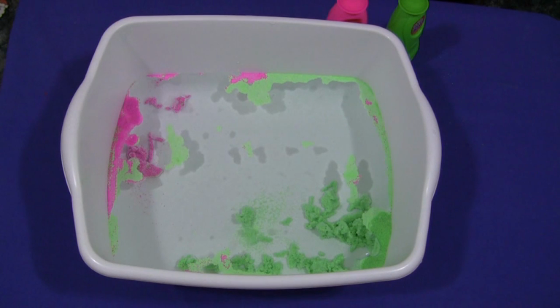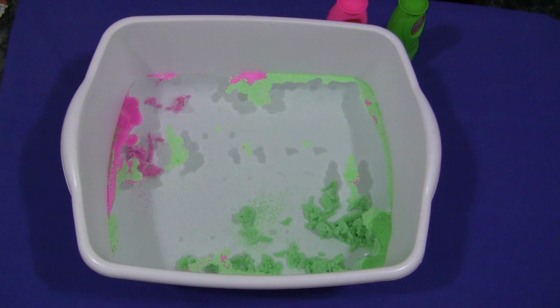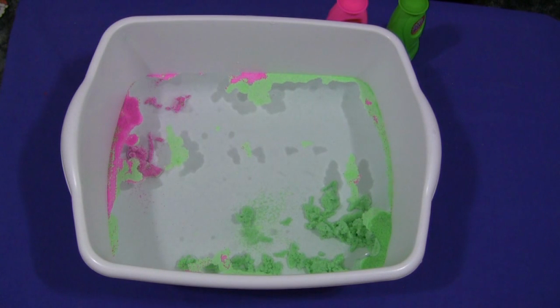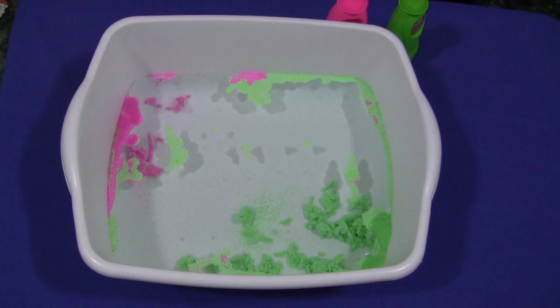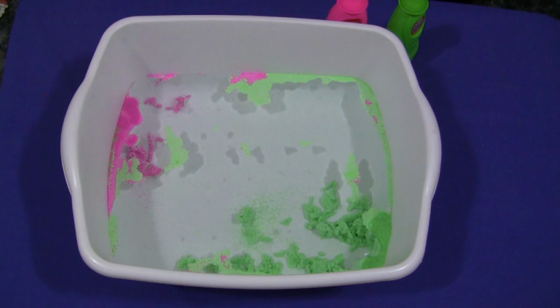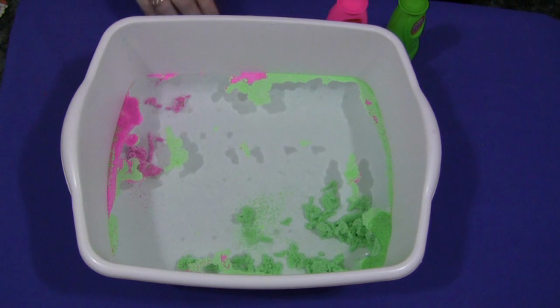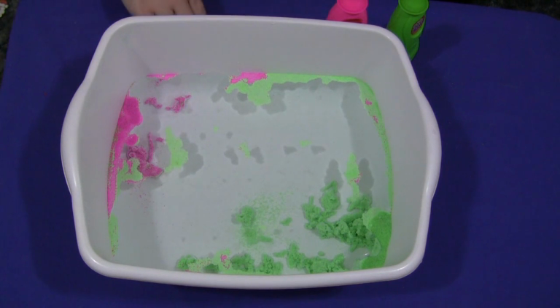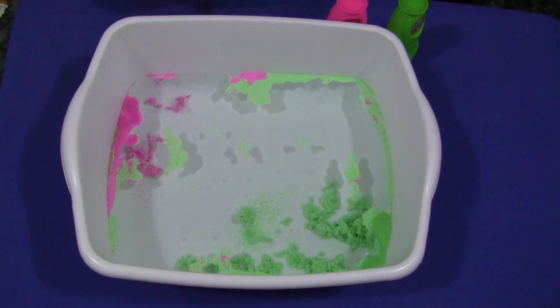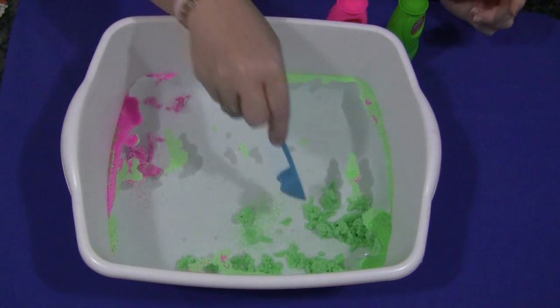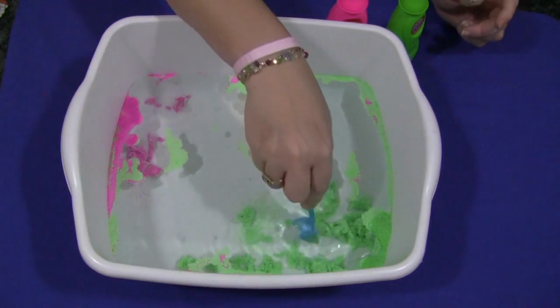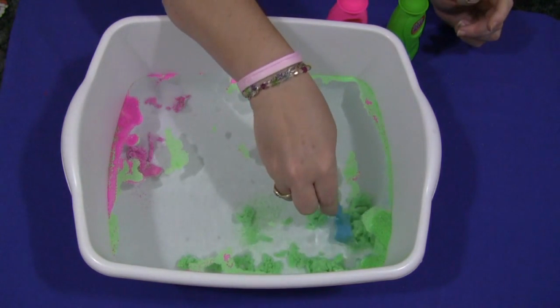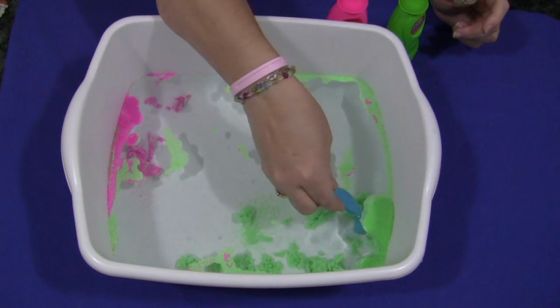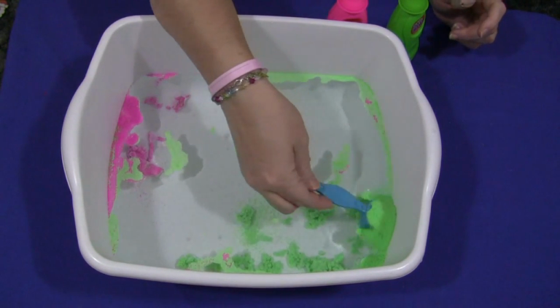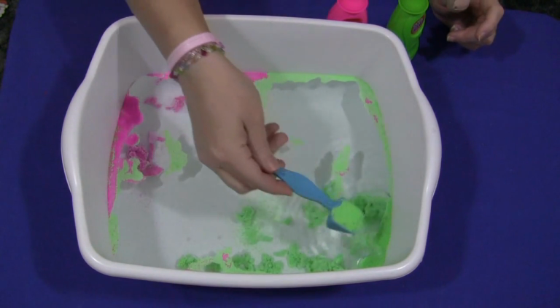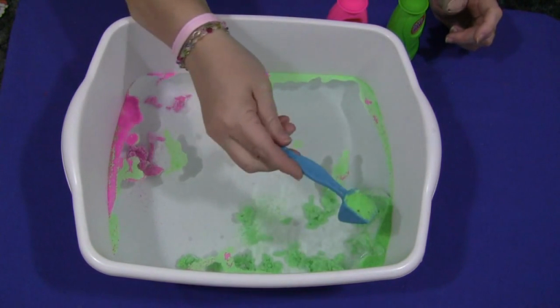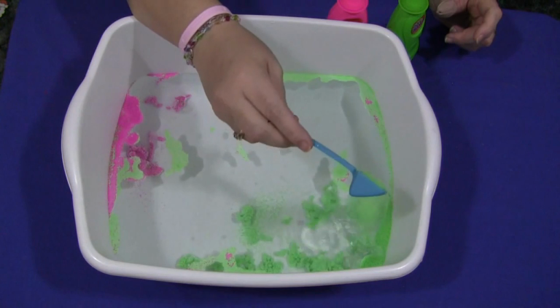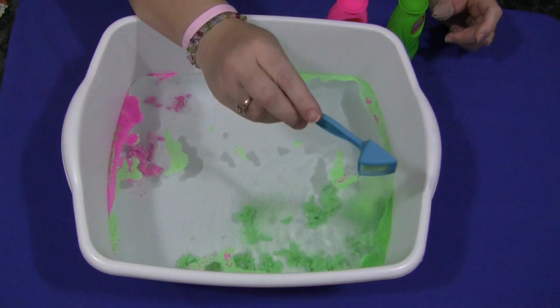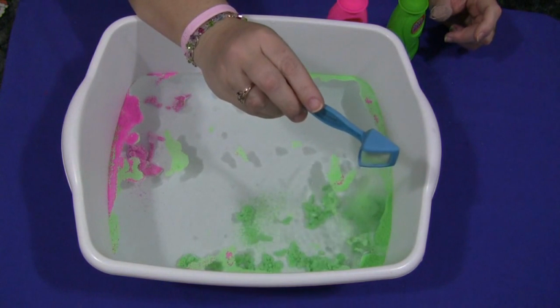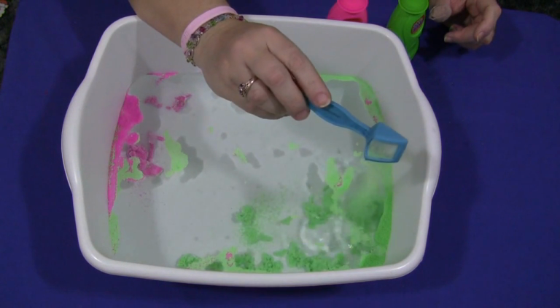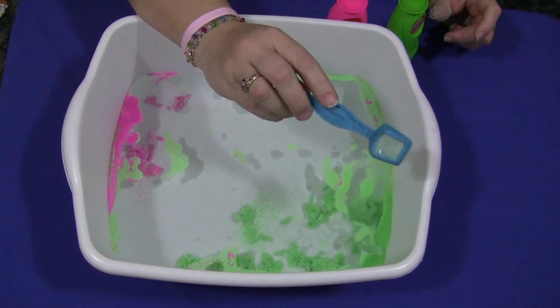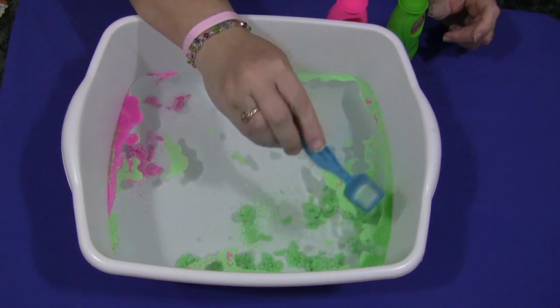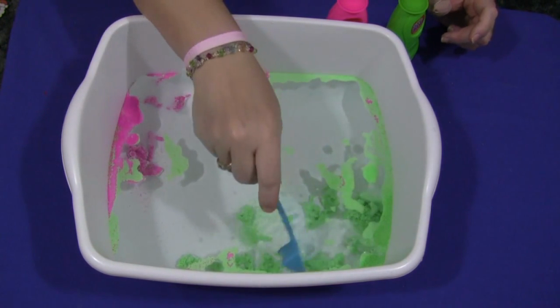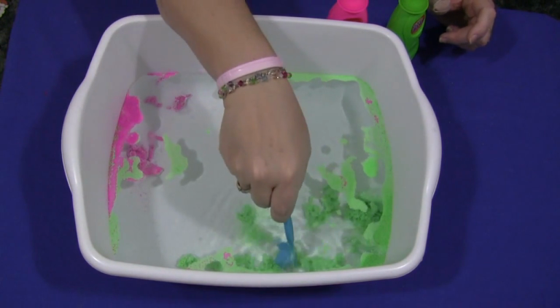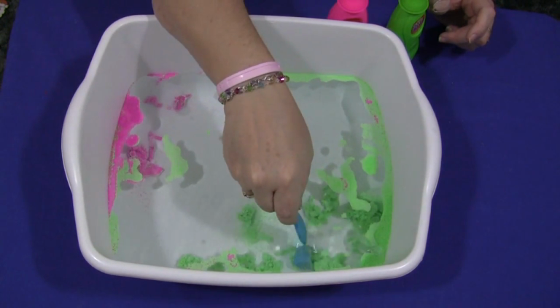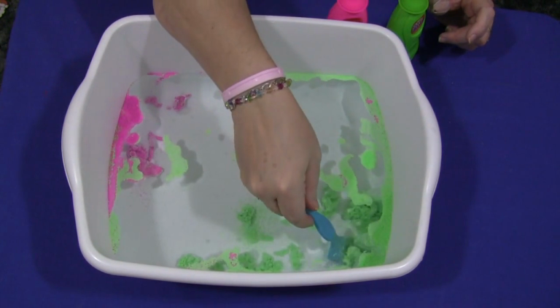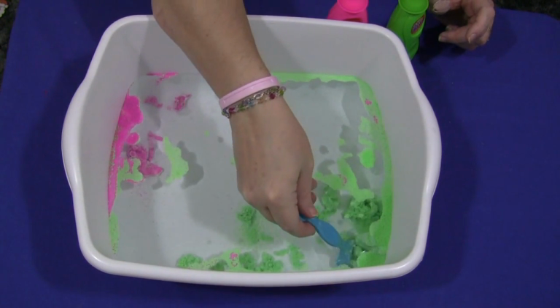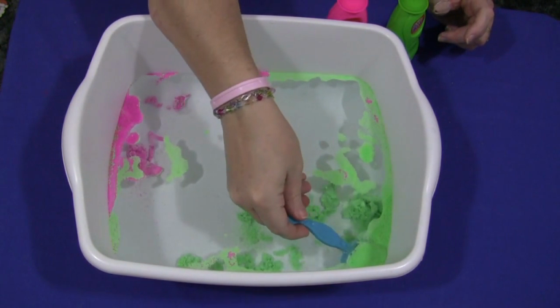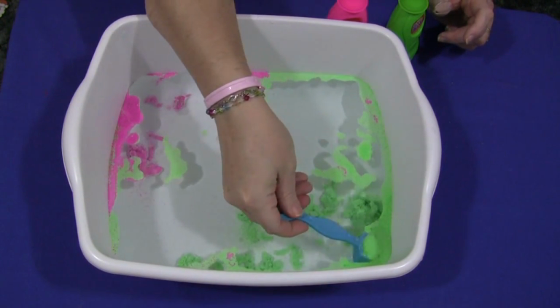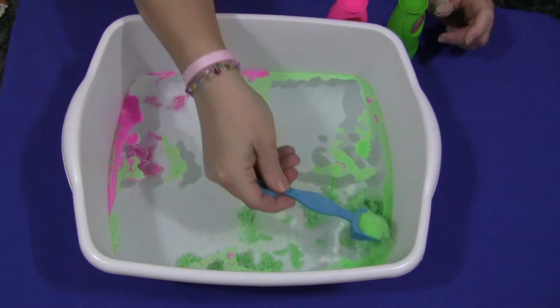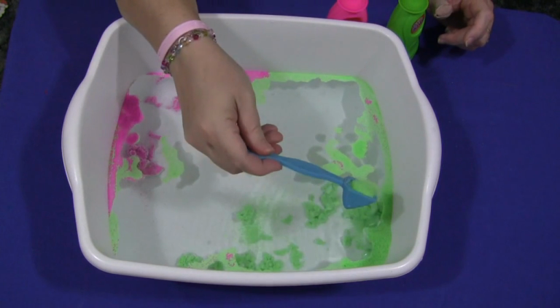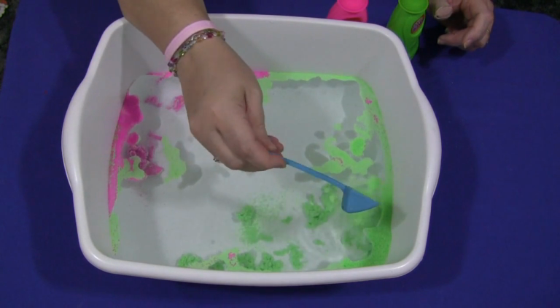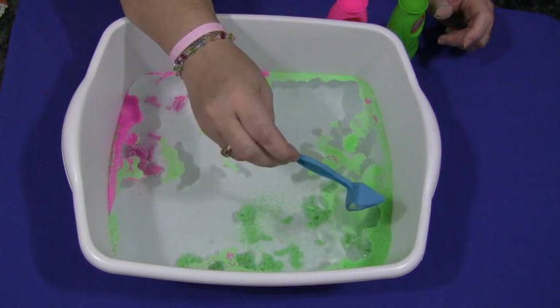Hi, I'm Sheila LaVette with ChildcareLand.com and today I want to share with you a product called Aquasand. This is a product that I've been looking at for a while now in the stores, trying to decide whether I should get it and what purpose it would serve in my early learning environment.